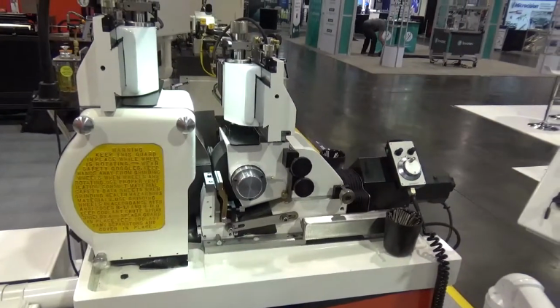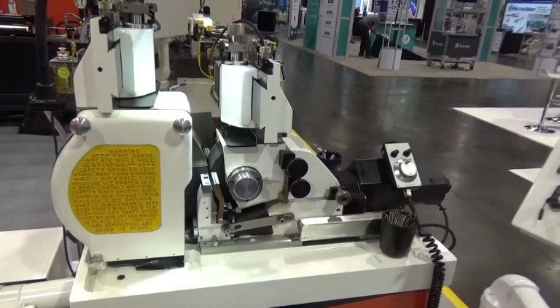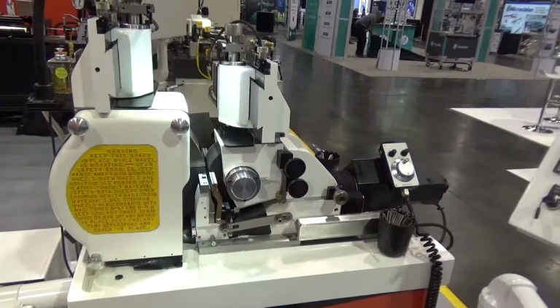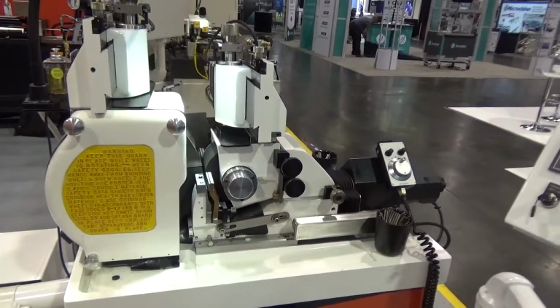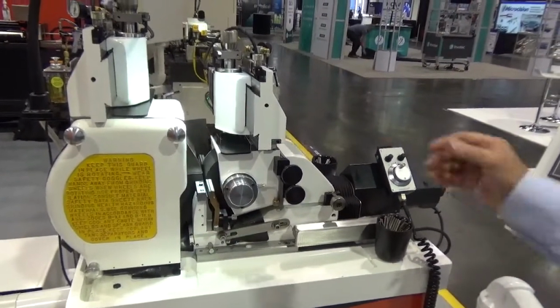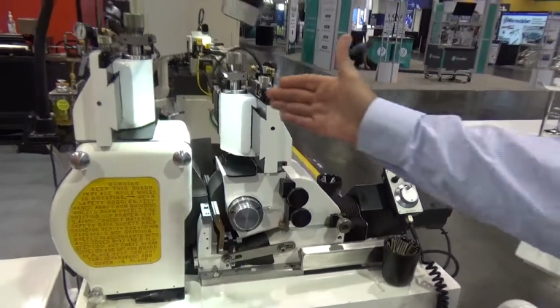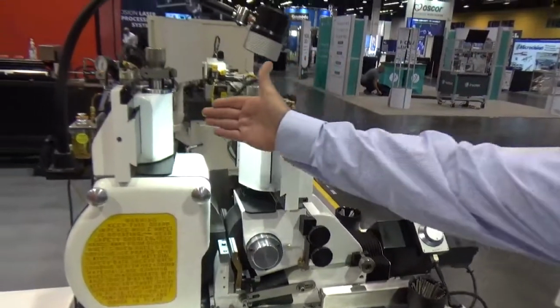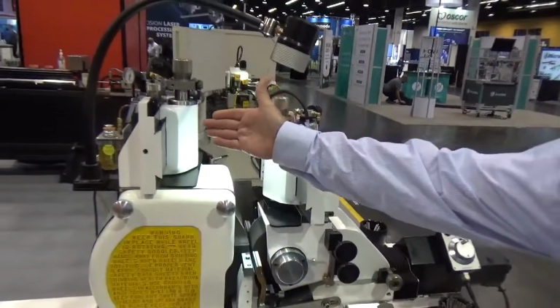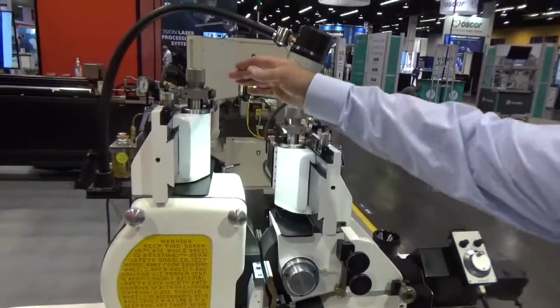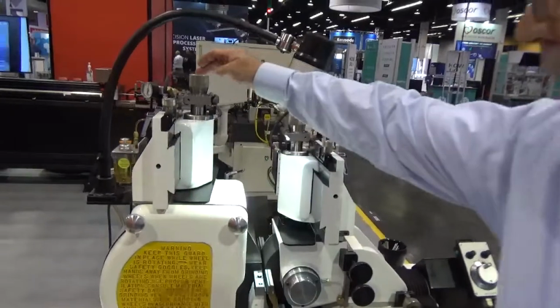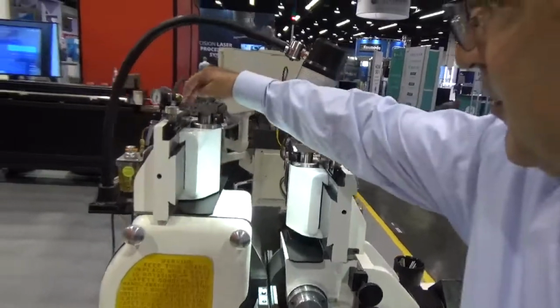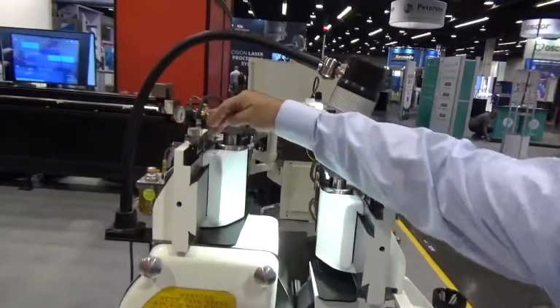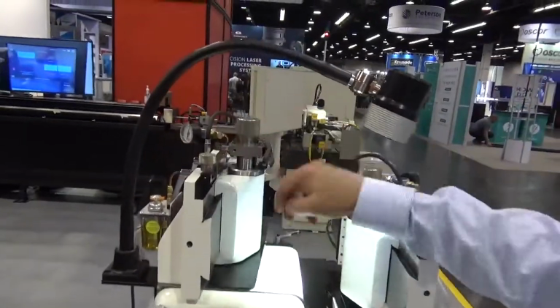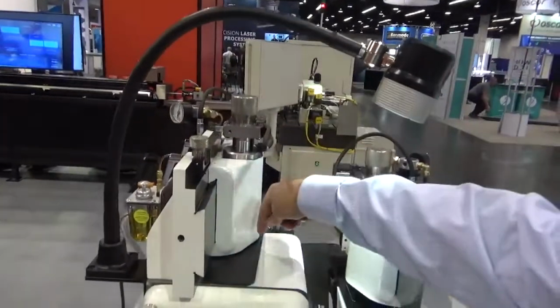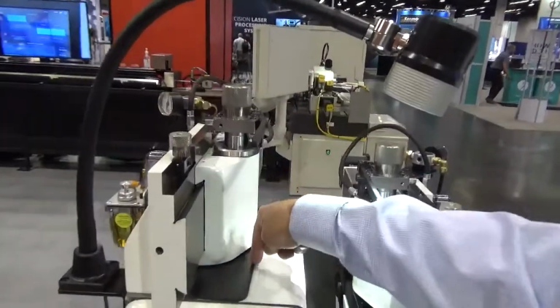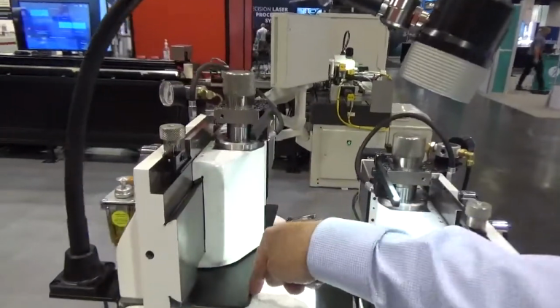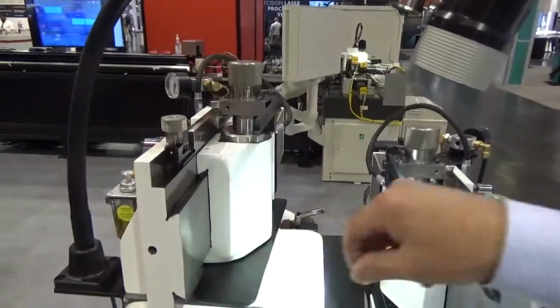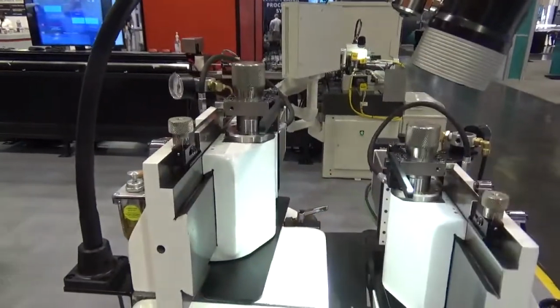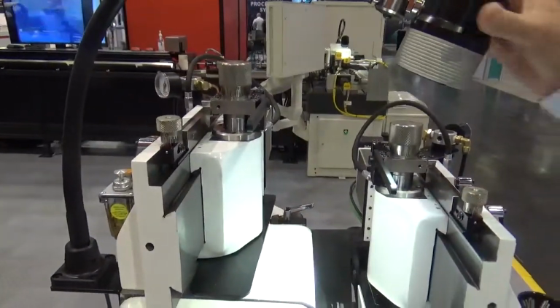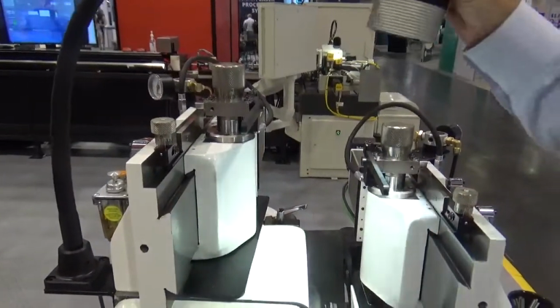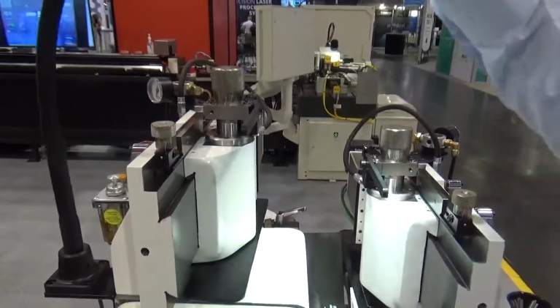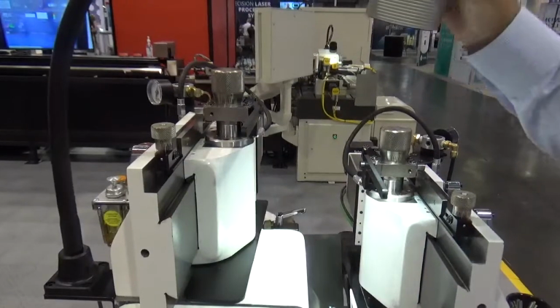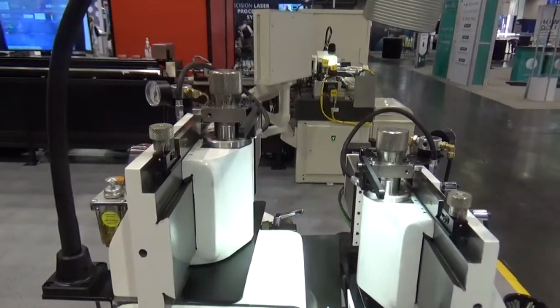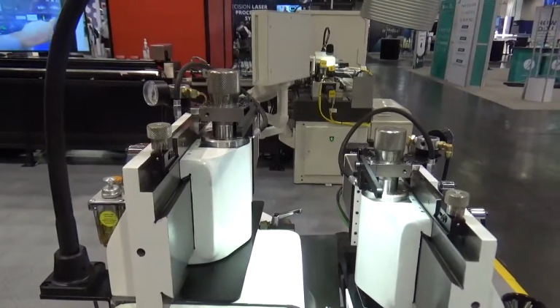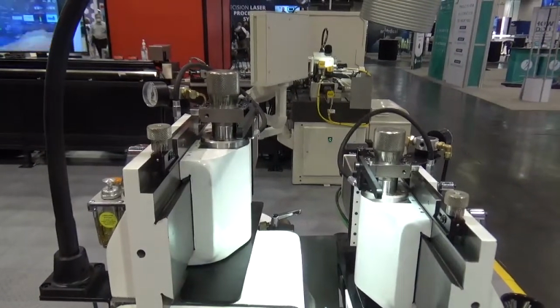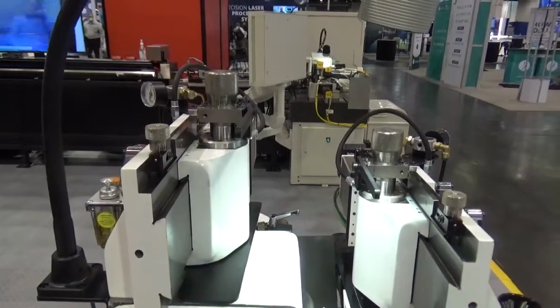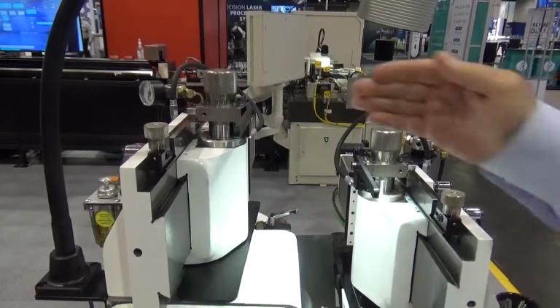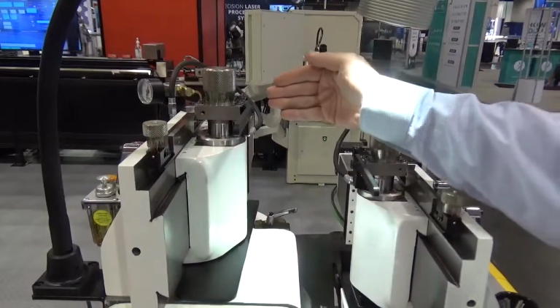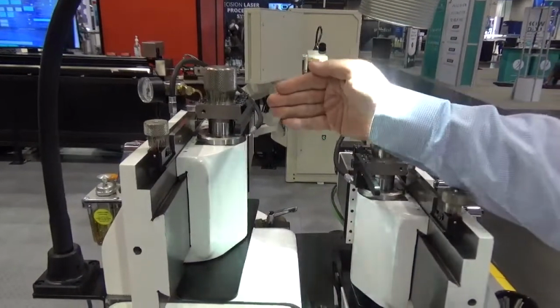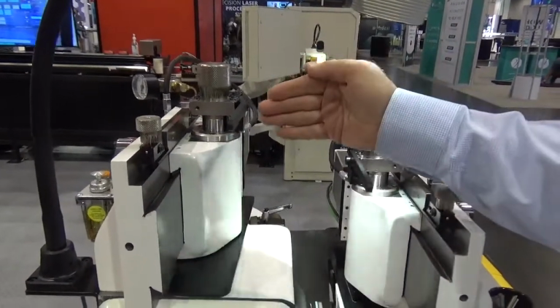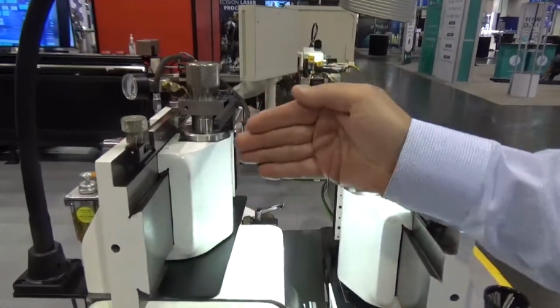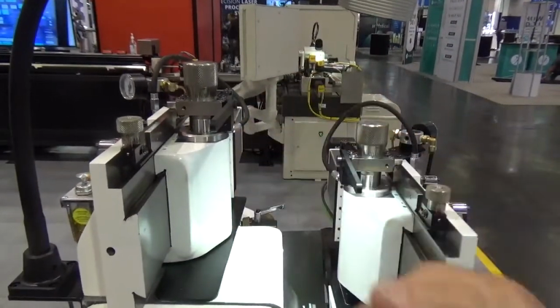Over the wheel dresser for the work wheel is a template tracing single point diamond with a motor driven ball screw for traversing the diamond across the wheel.